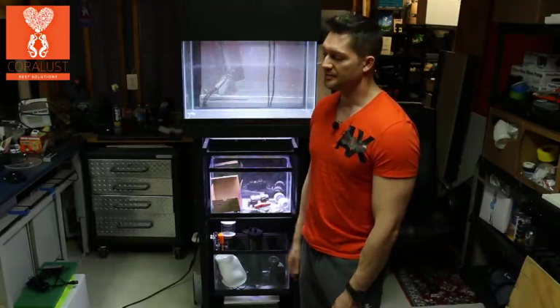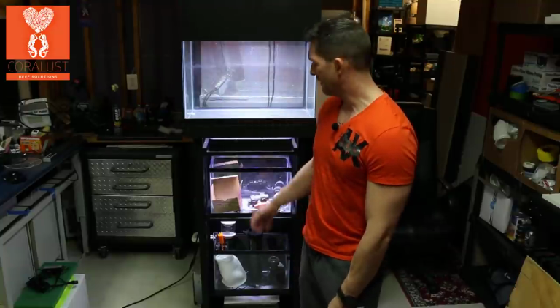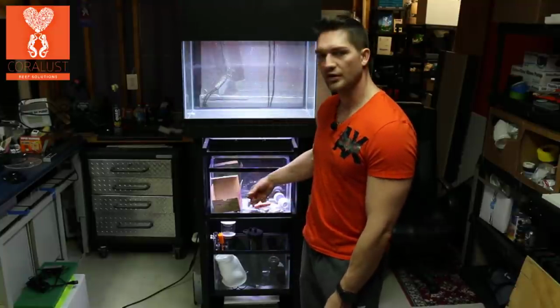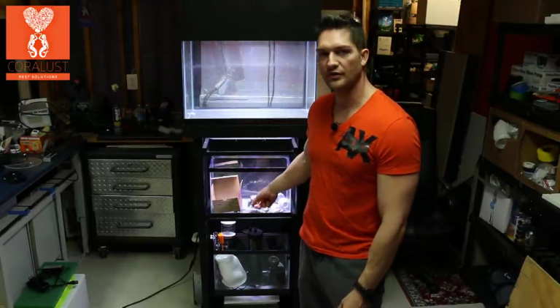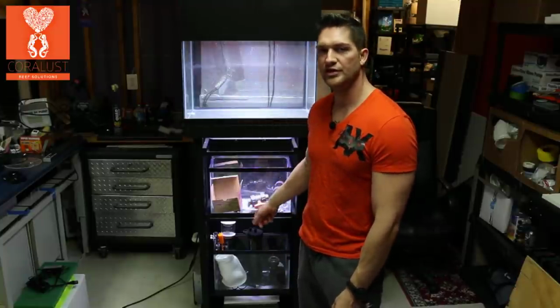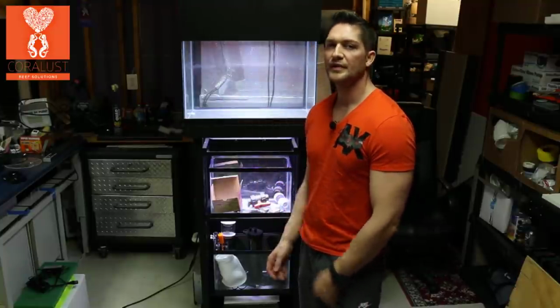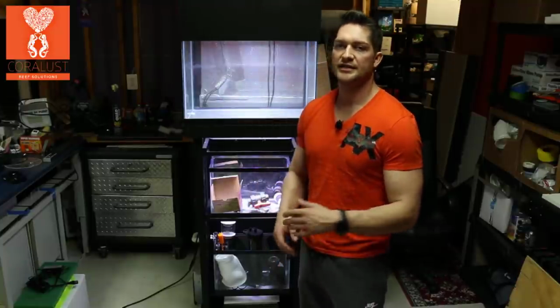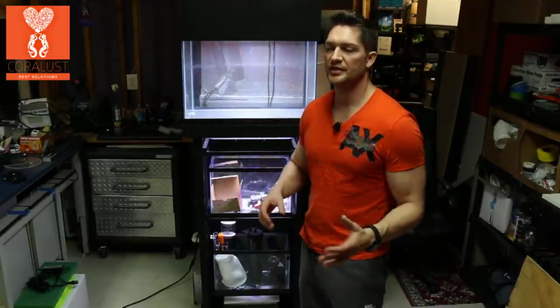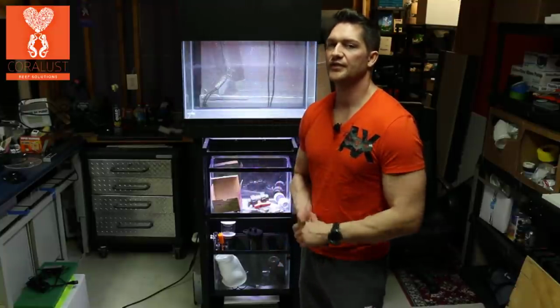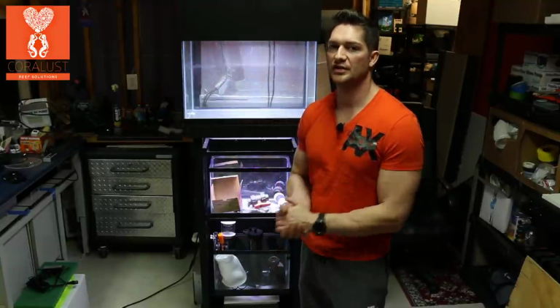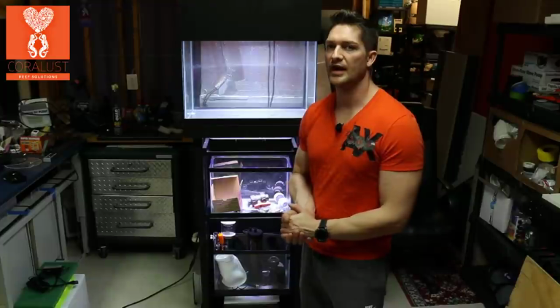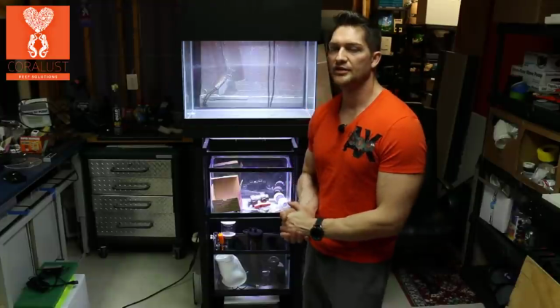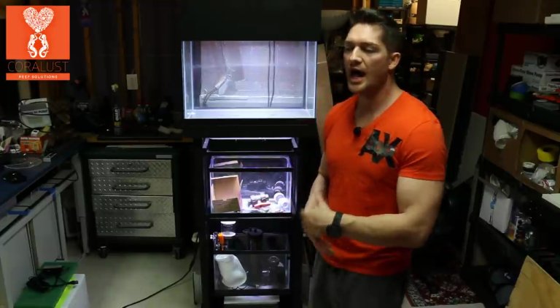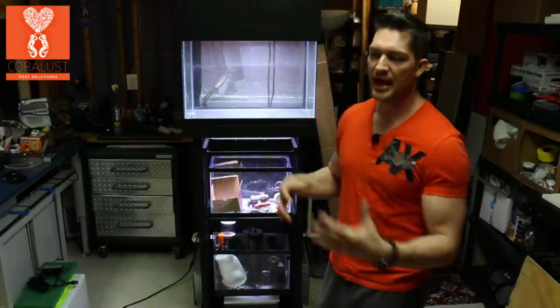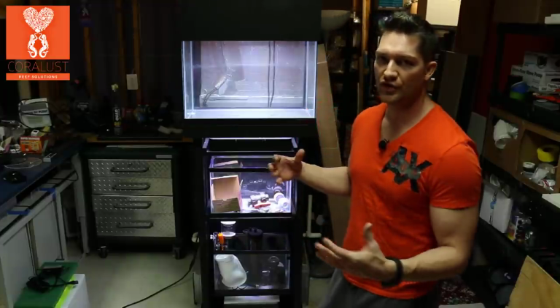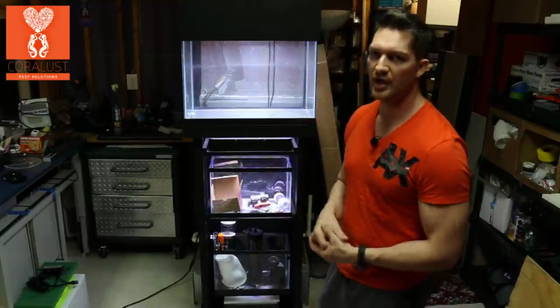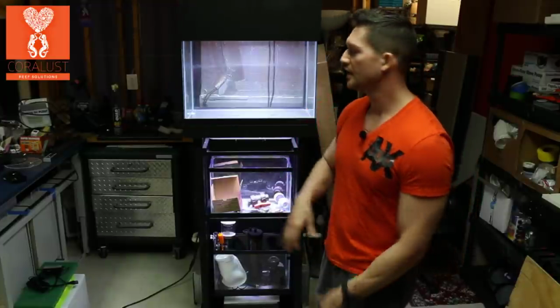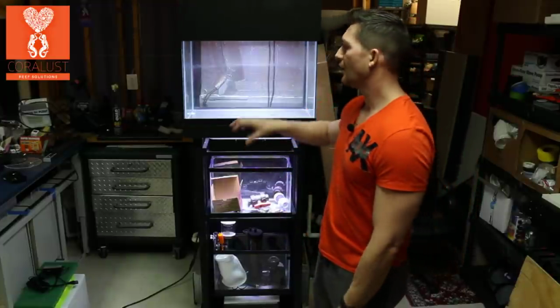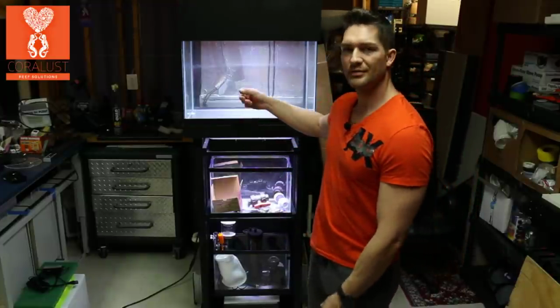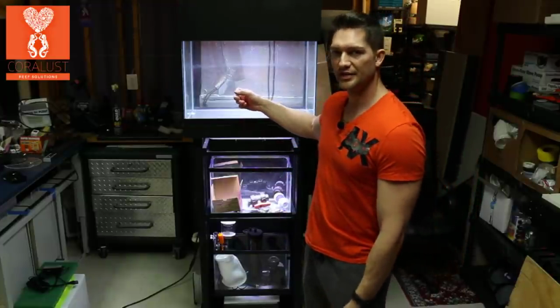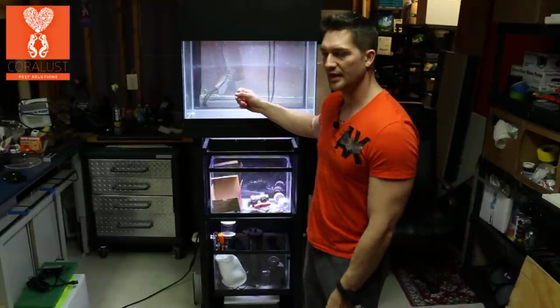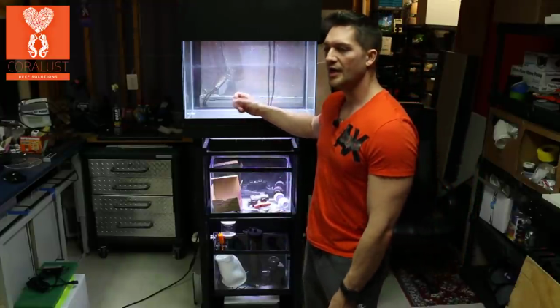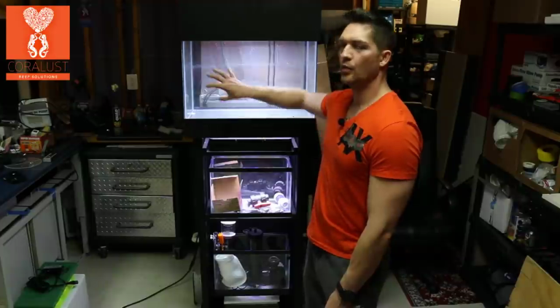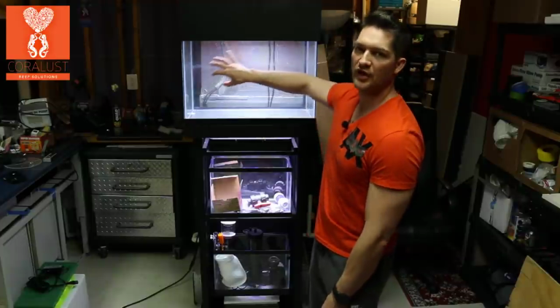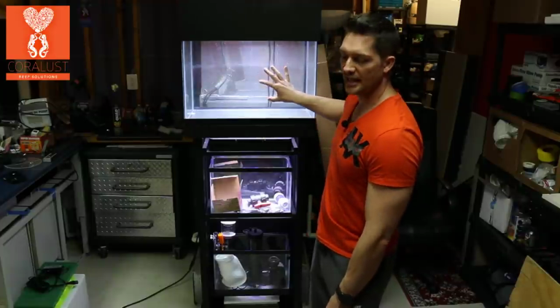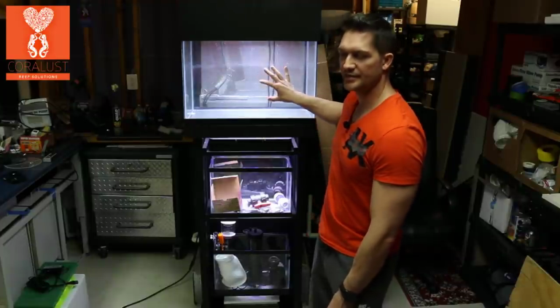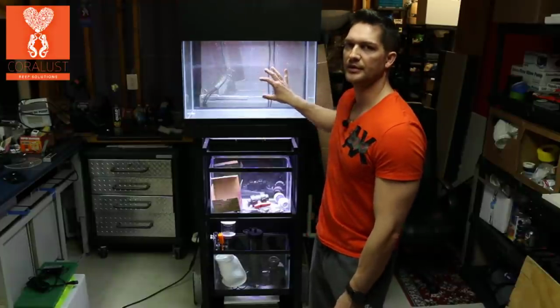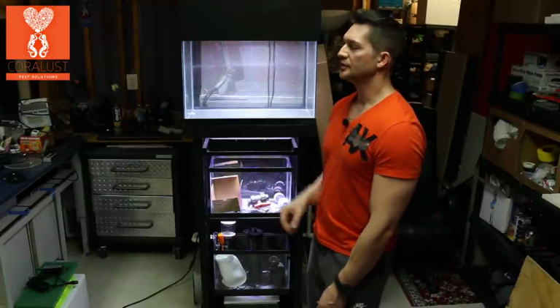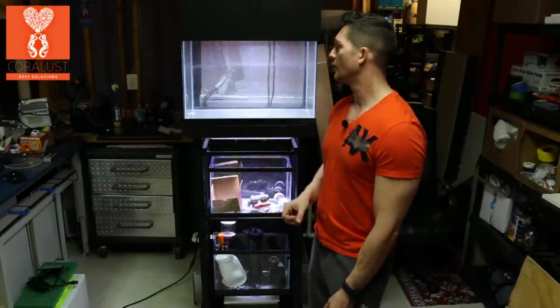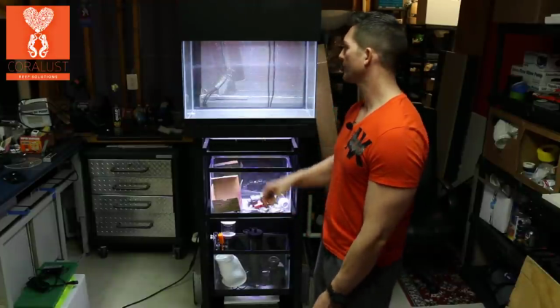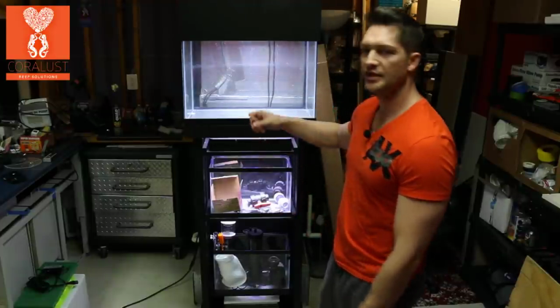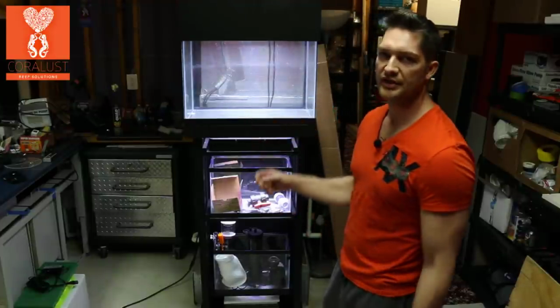It's better to have the water going through the refugium — it's just a little bit safer for your system all around. The high-power turnover pumps aren't as important as you think they are; it's the water flow in the tank that's important. I'm going to deal with that too.